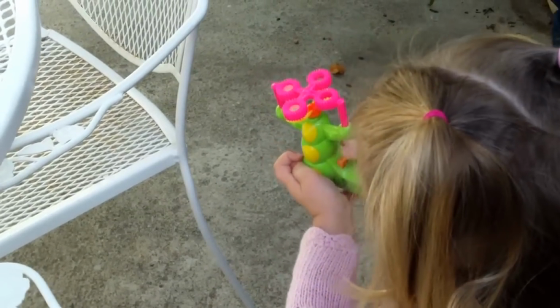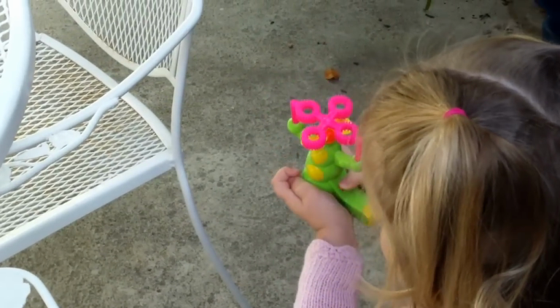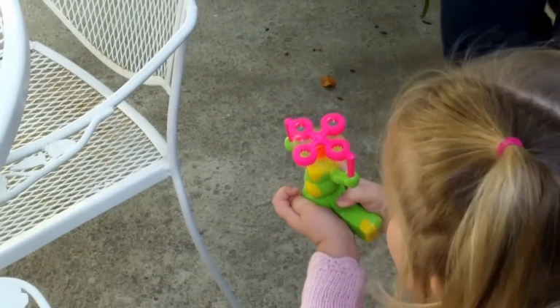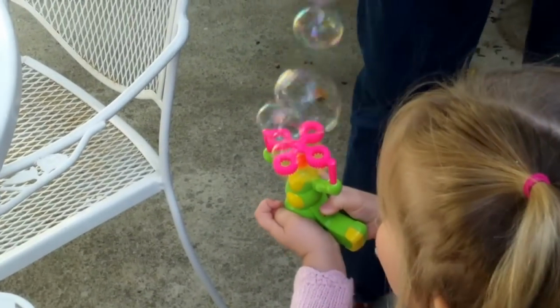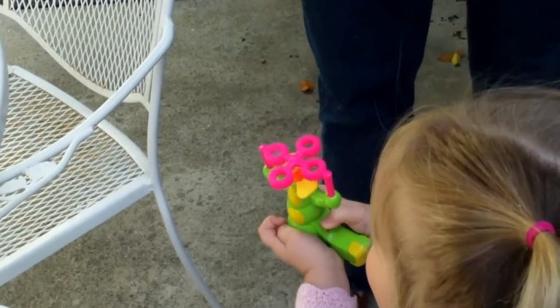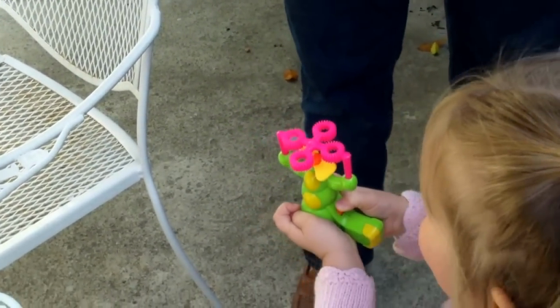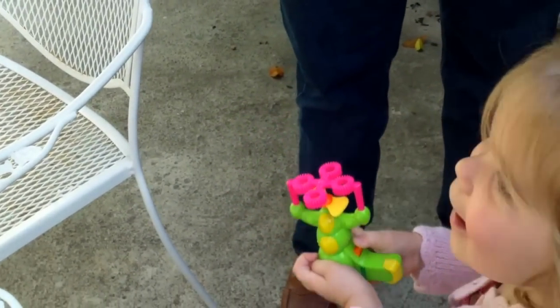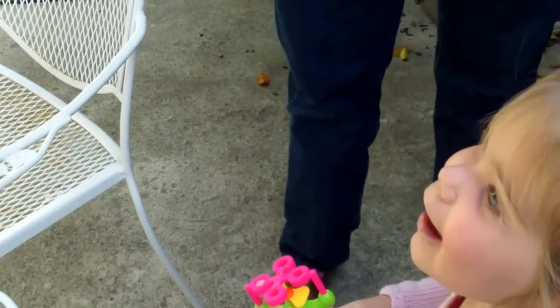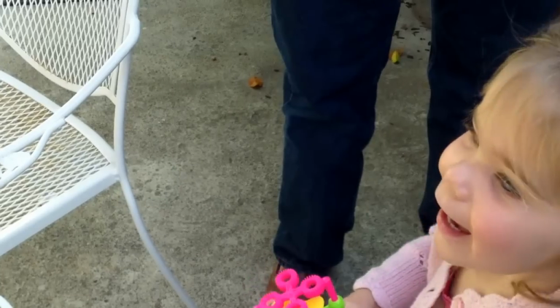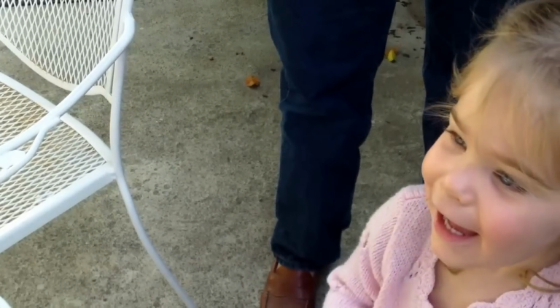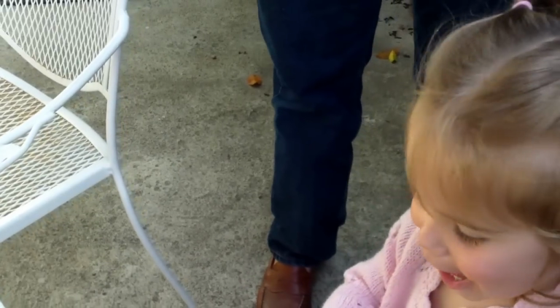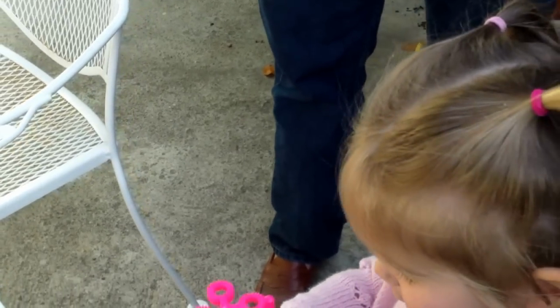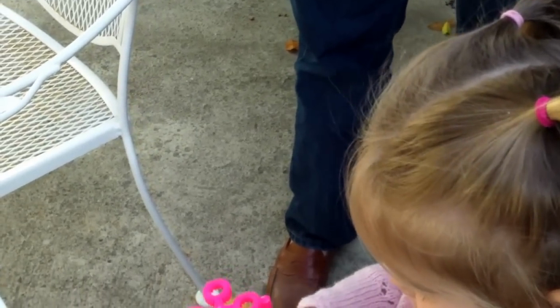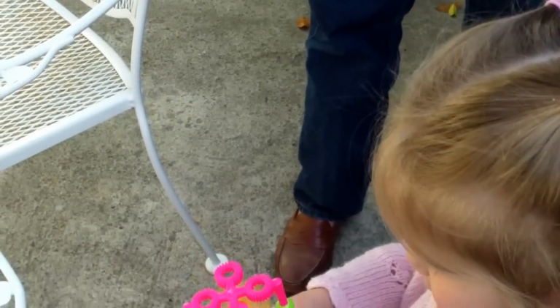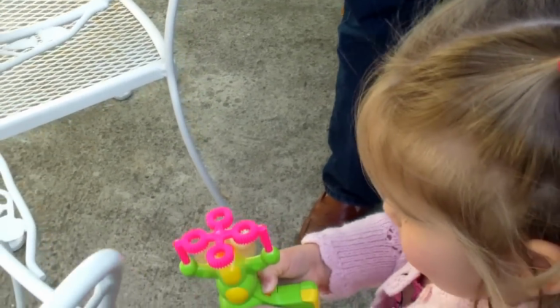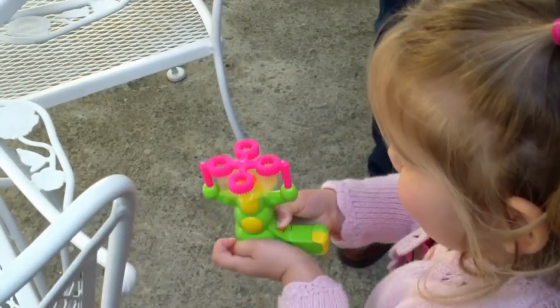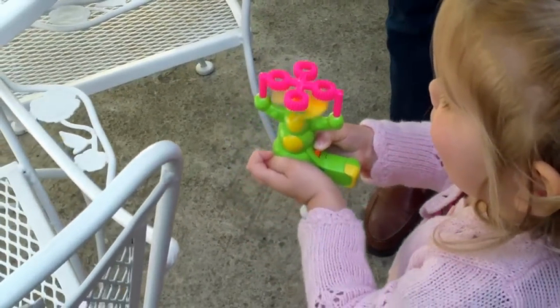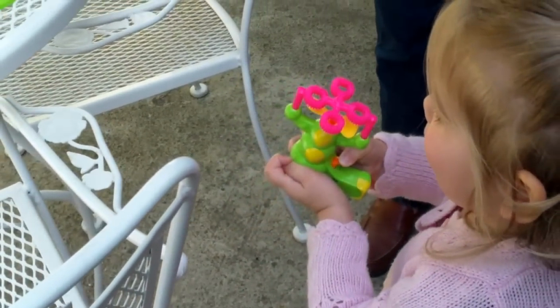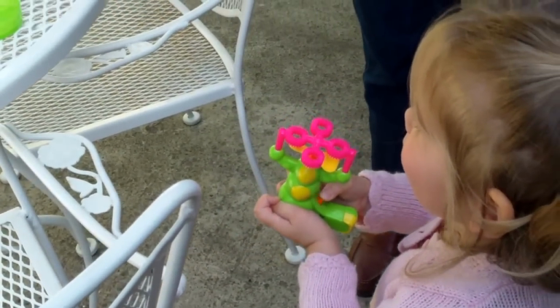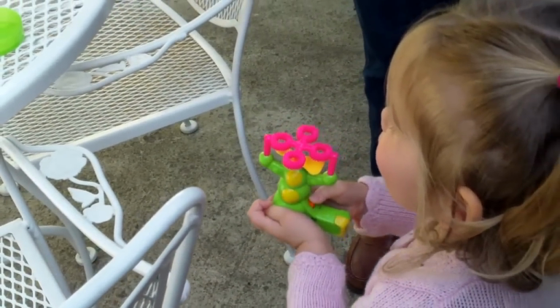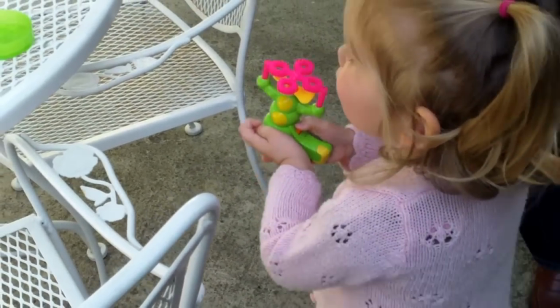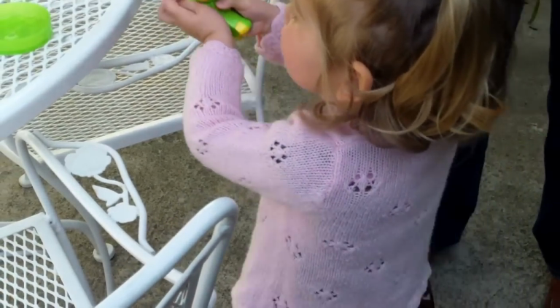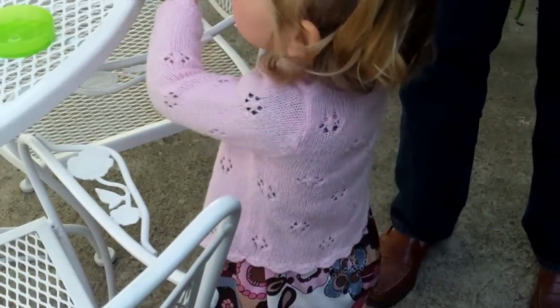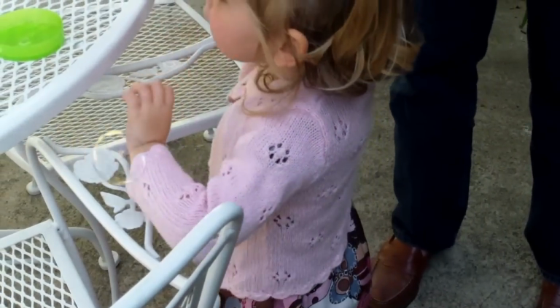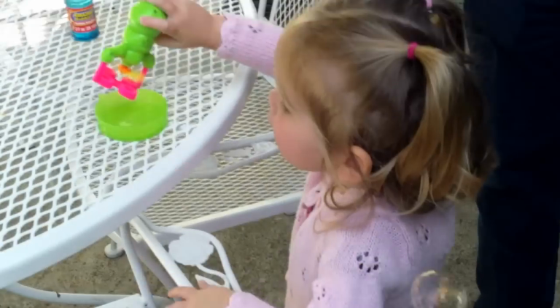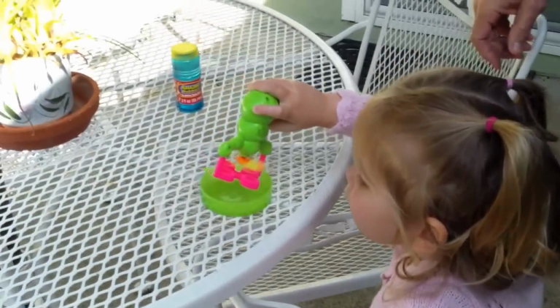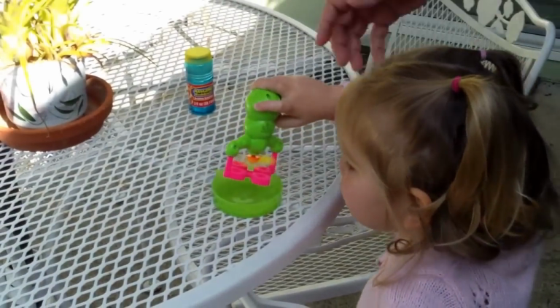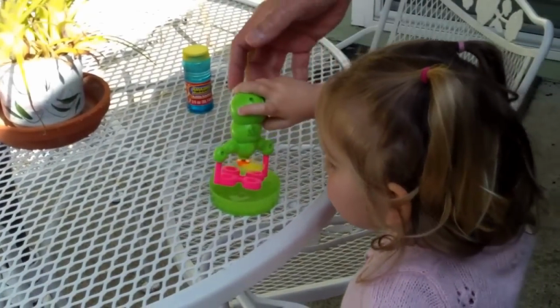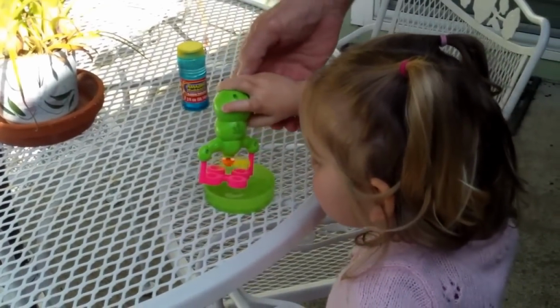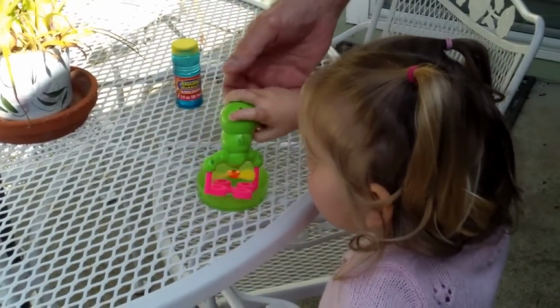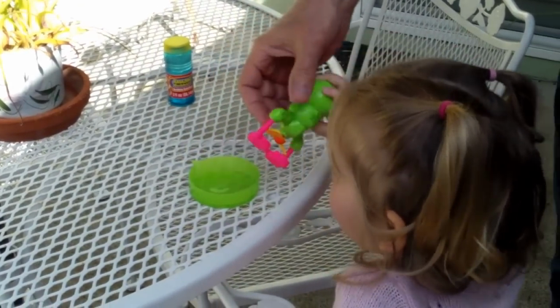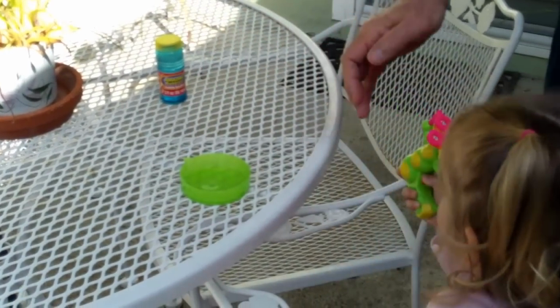Okay. Oh my goodness, look at that! Oh! Dip it in here. That's it. Not yet. Don't do it until you dip it in.